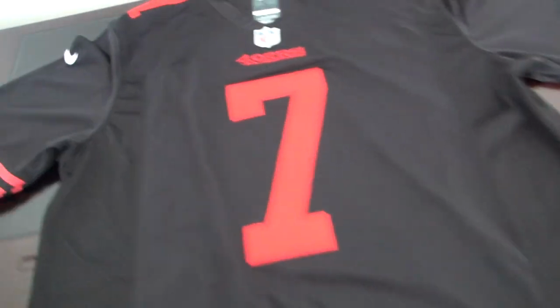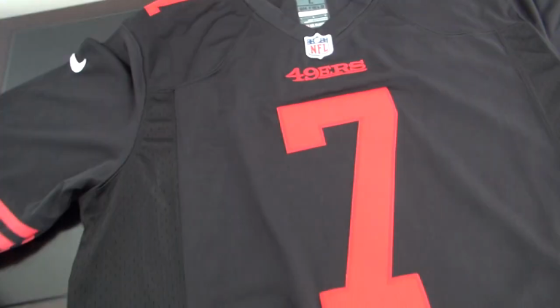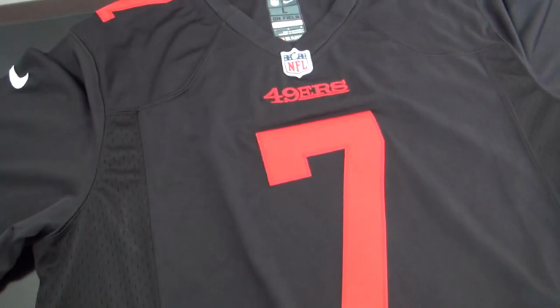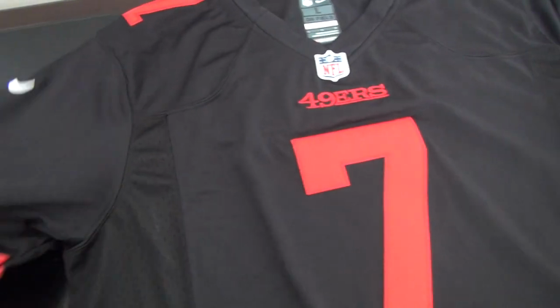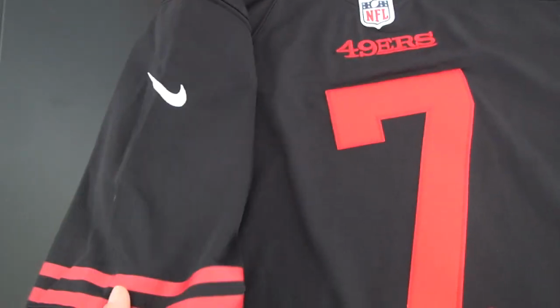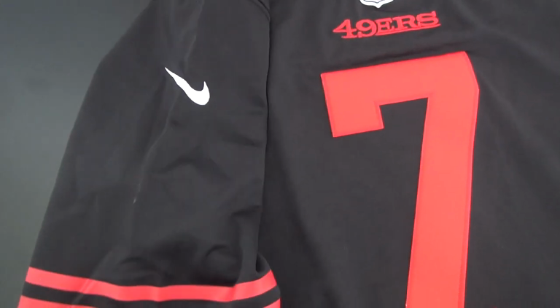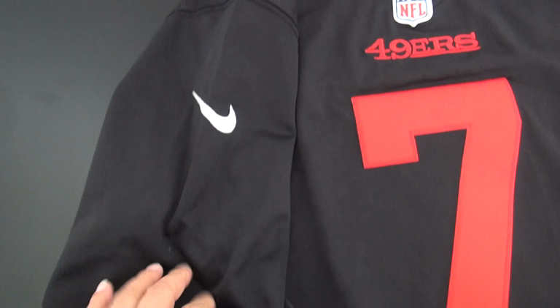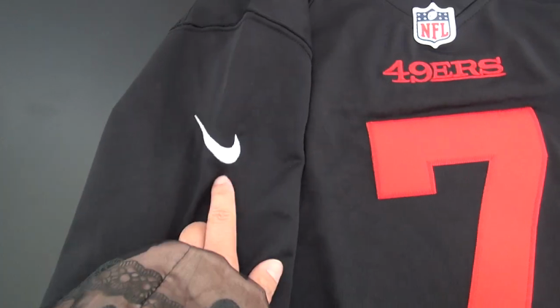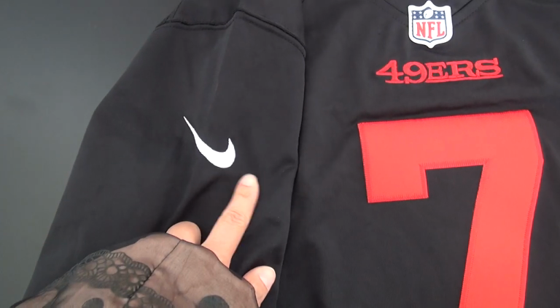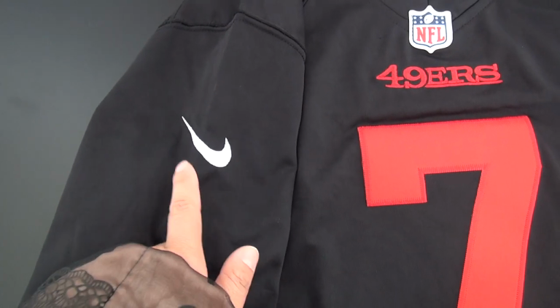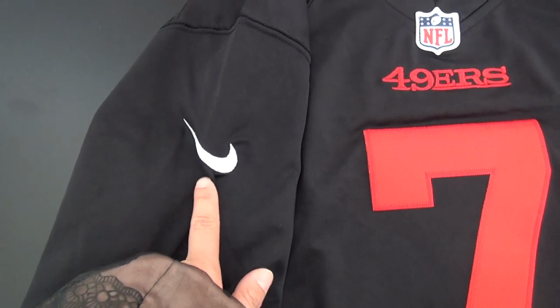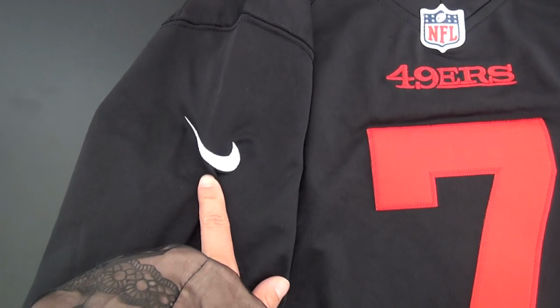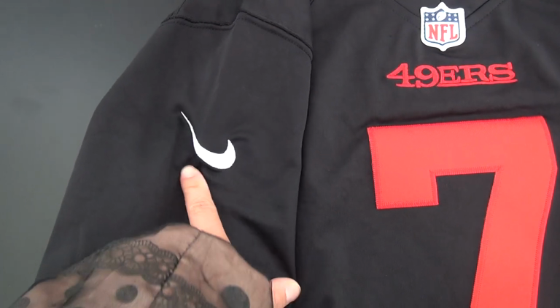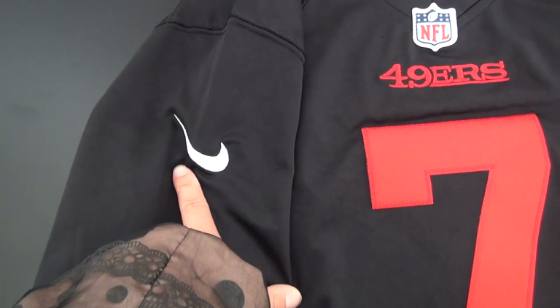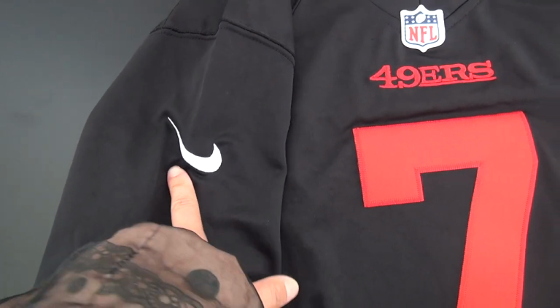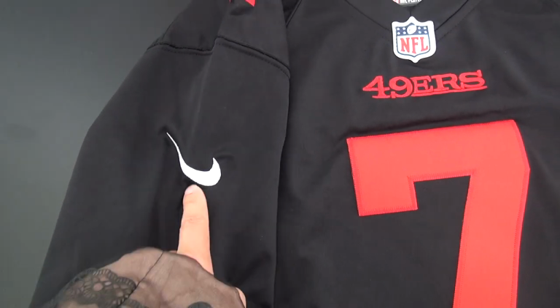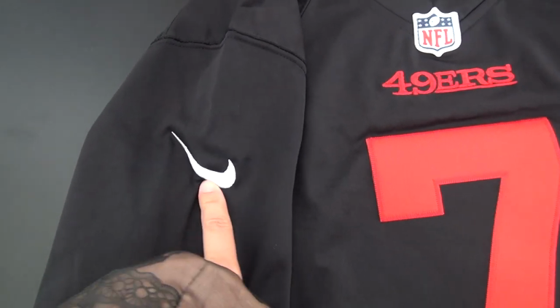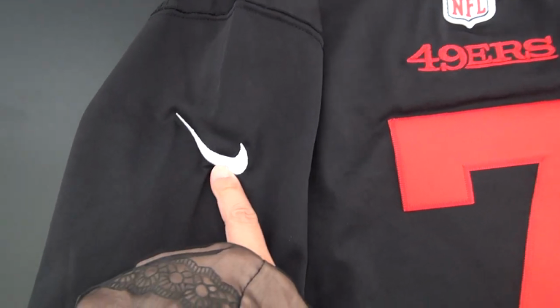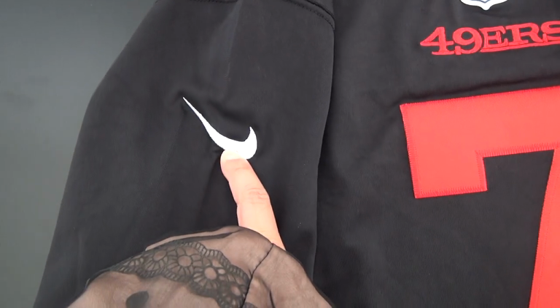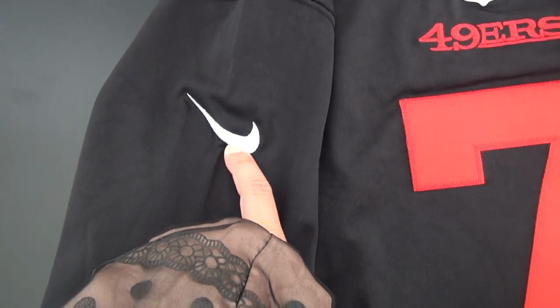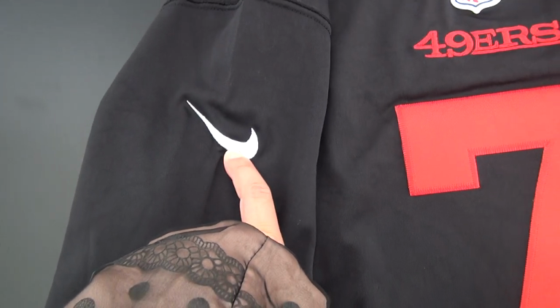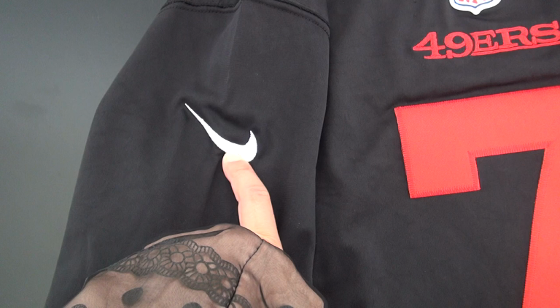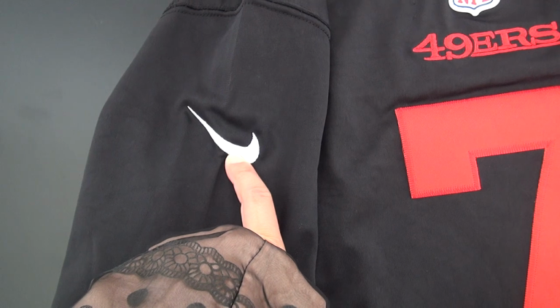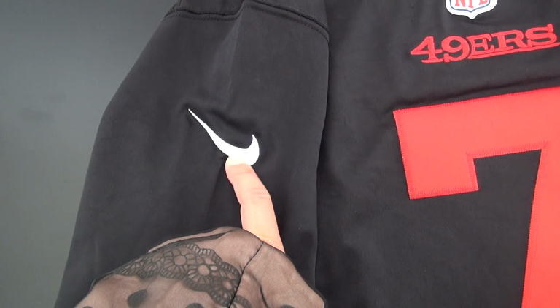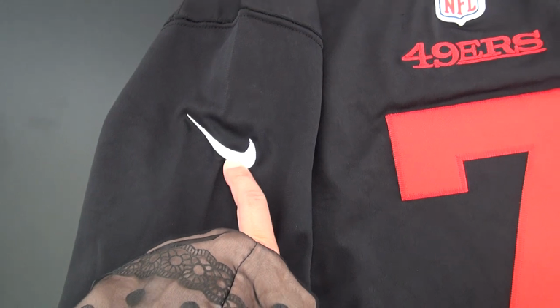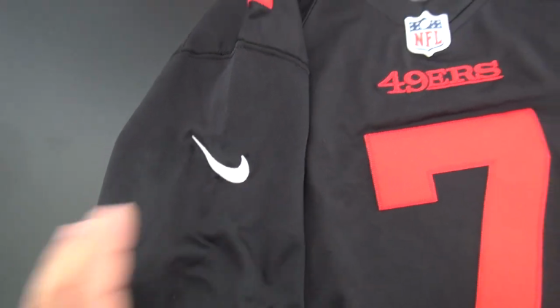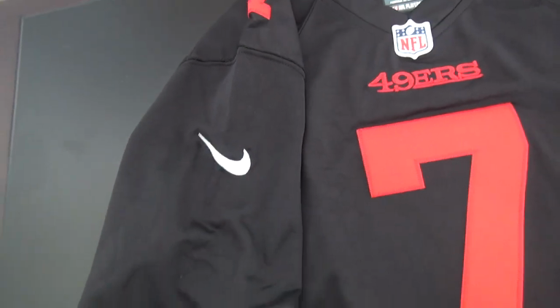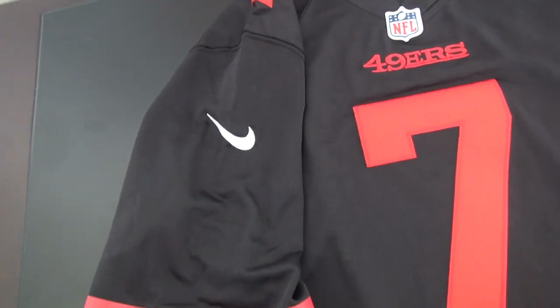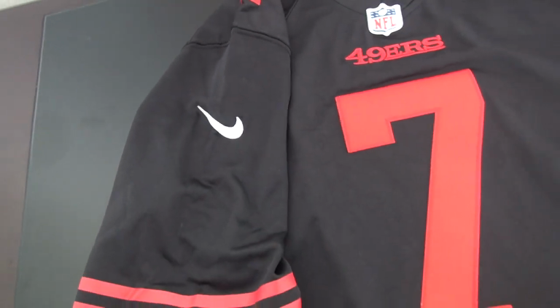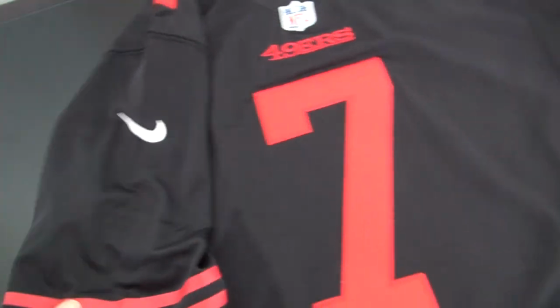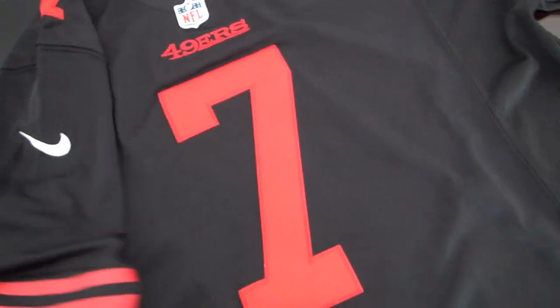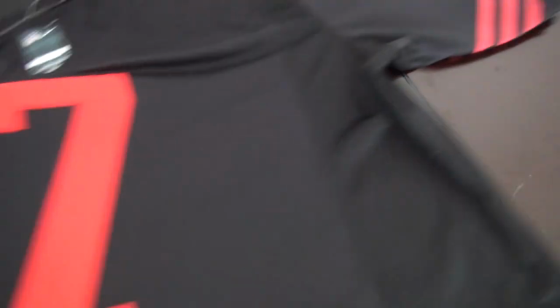For the Nike logo here, we also have color golden and color white. If you need color golden, please leave a comment in the special box and we will send that style.